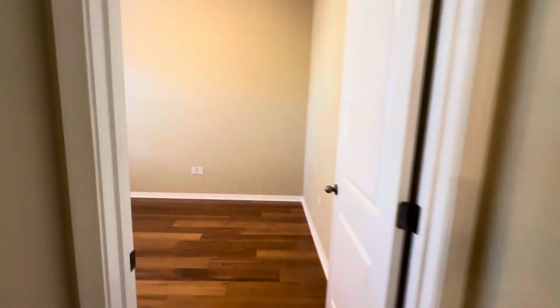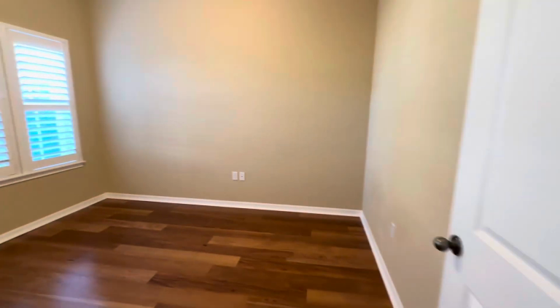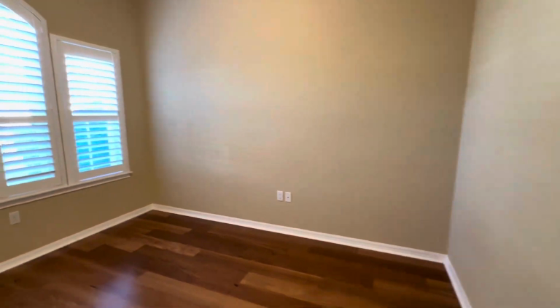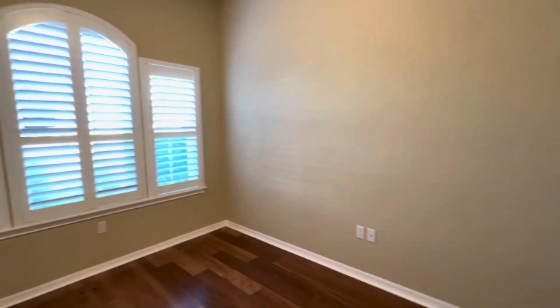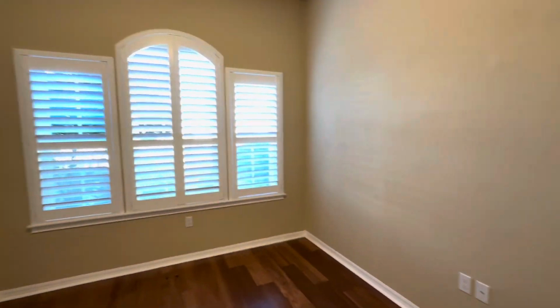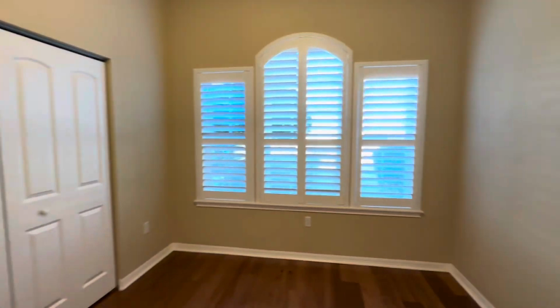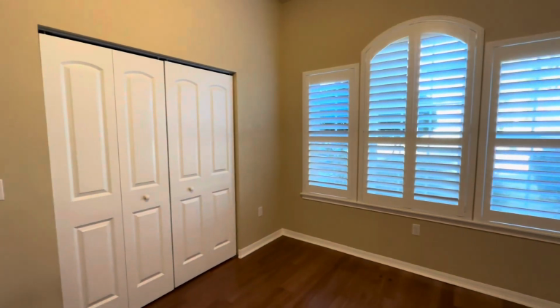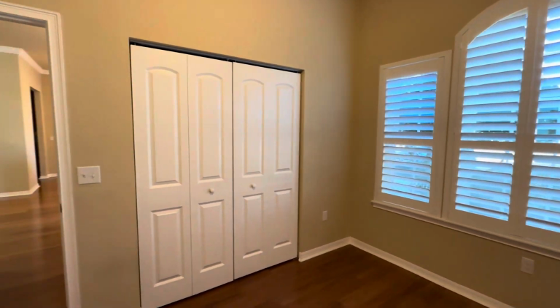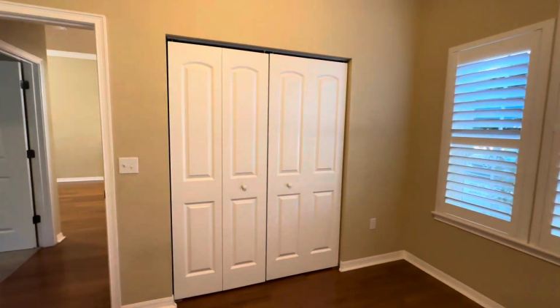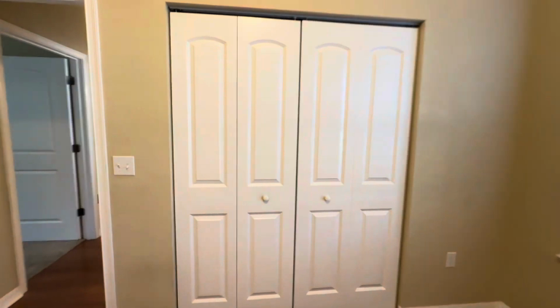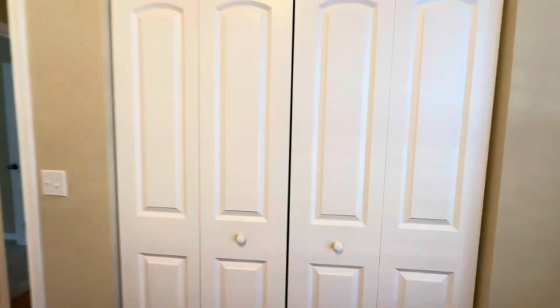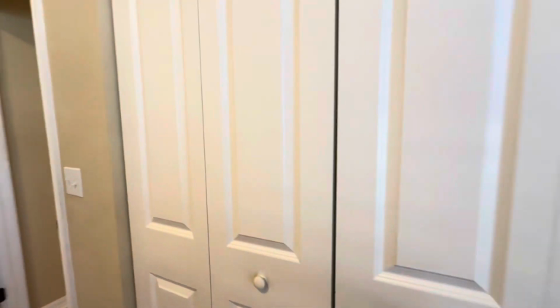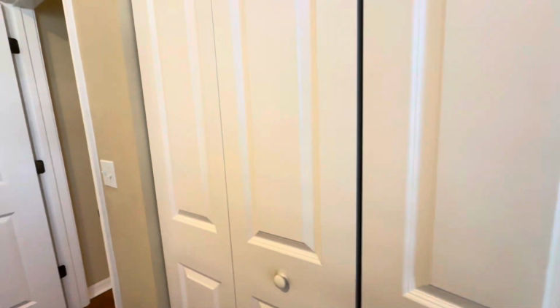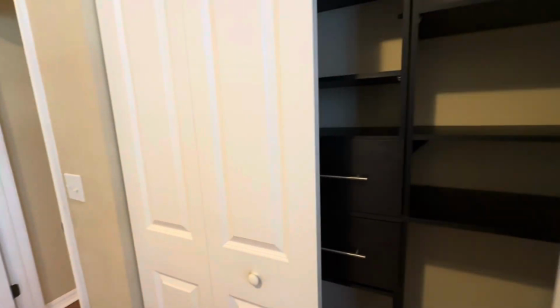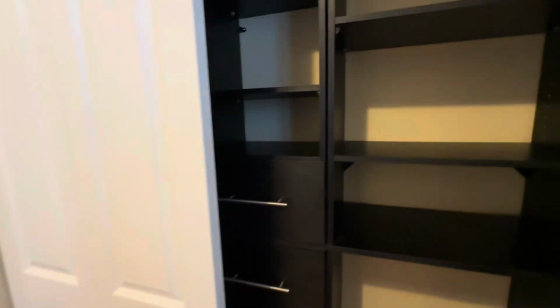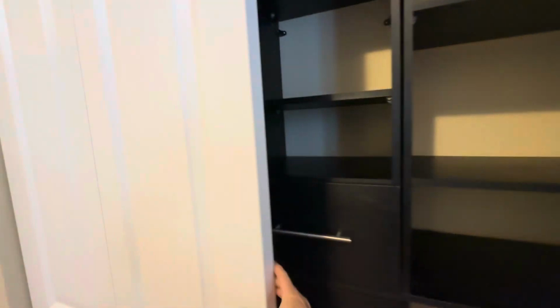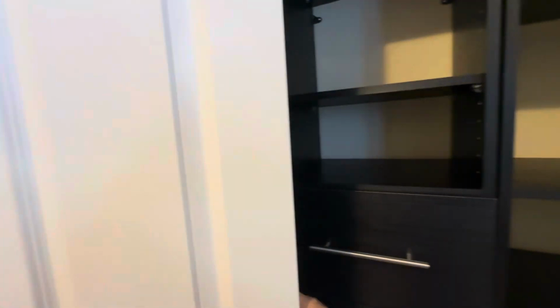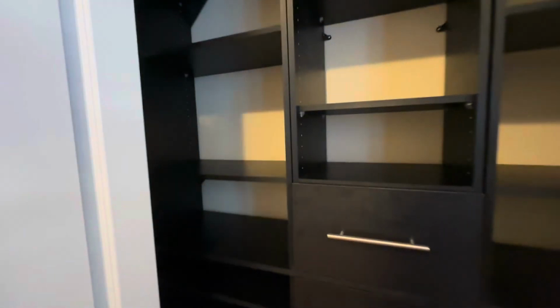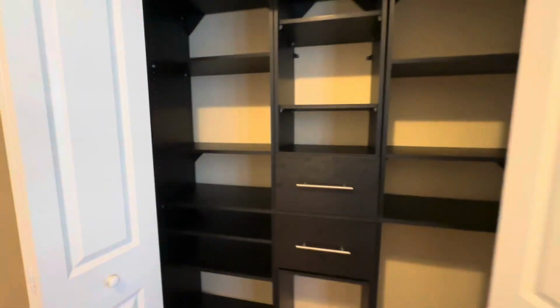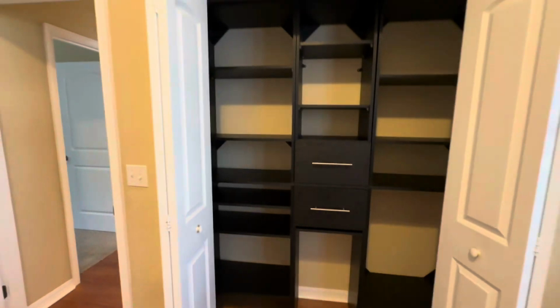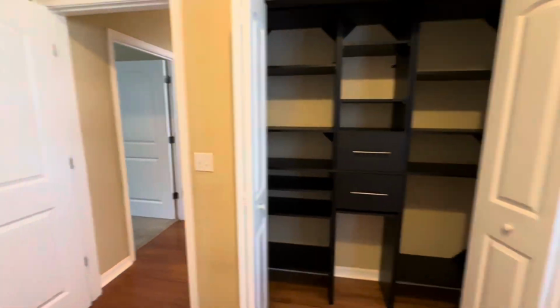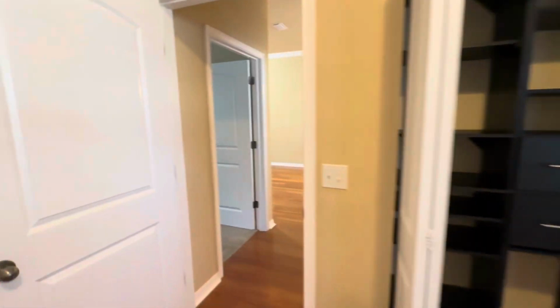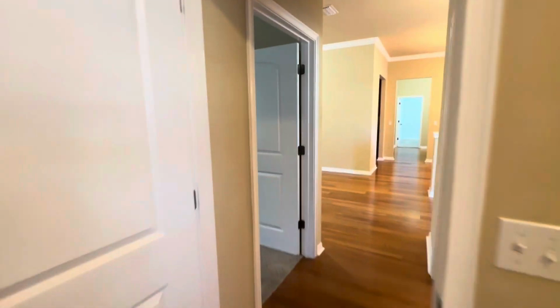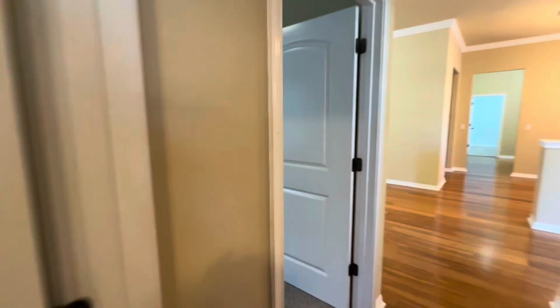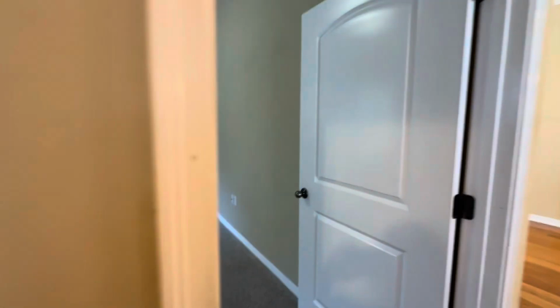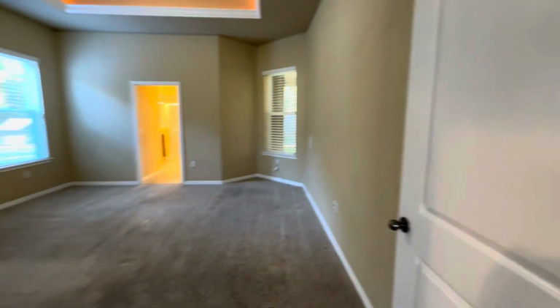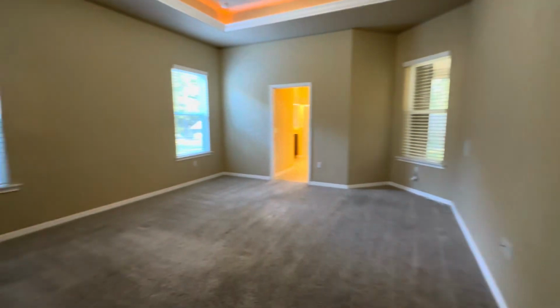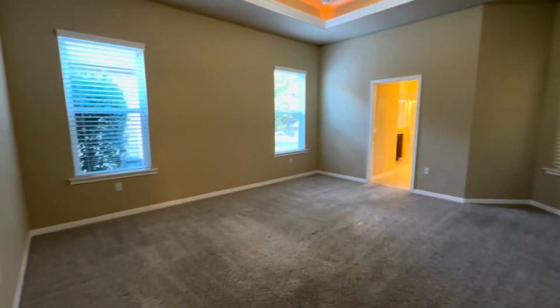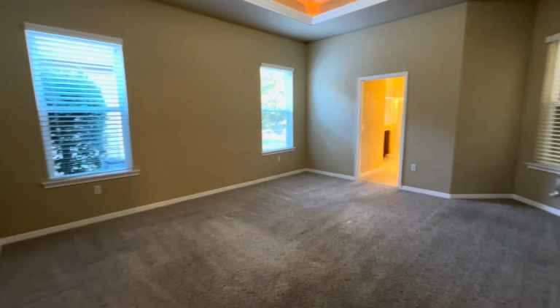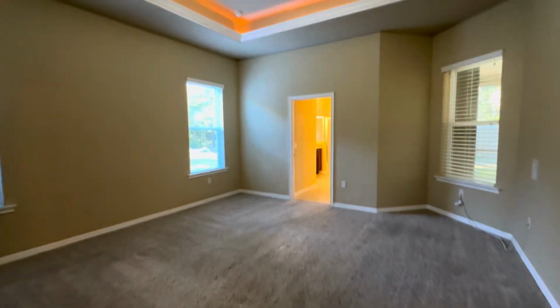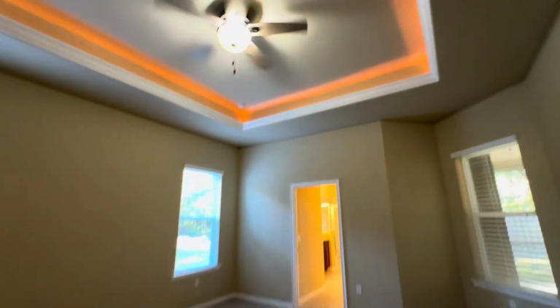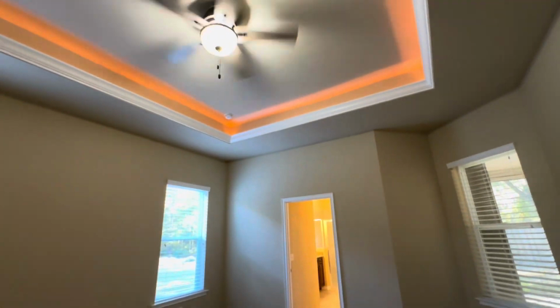This is a home office — it has custom shelving in the closet, but you could also use it as a fifth bedroom if you needed the extra space. Here is the master bedroom with a tray ceiling.